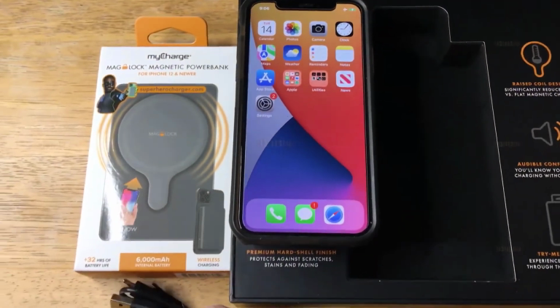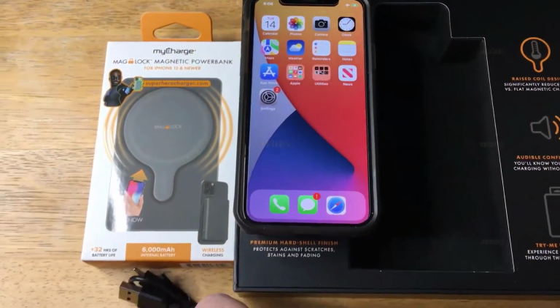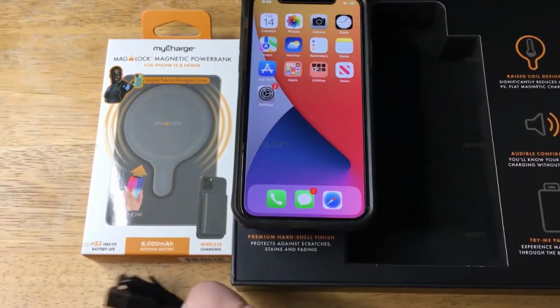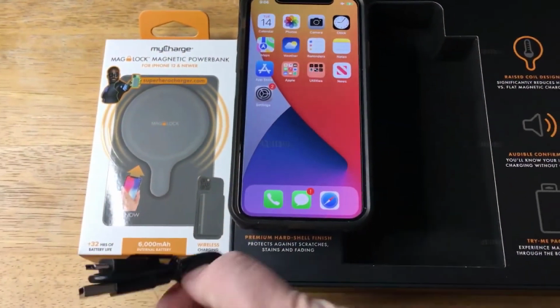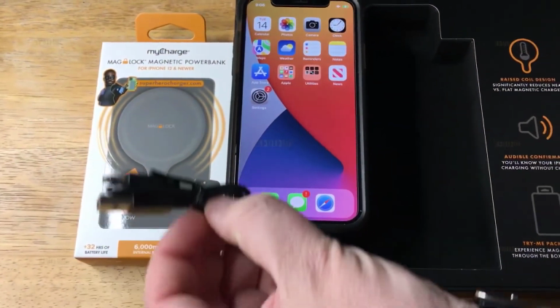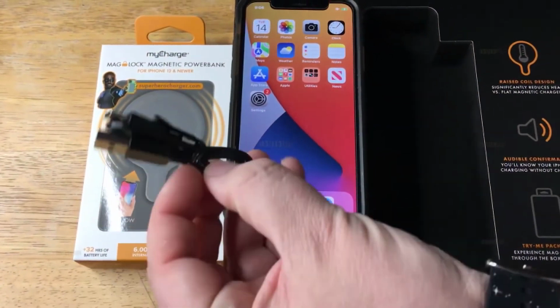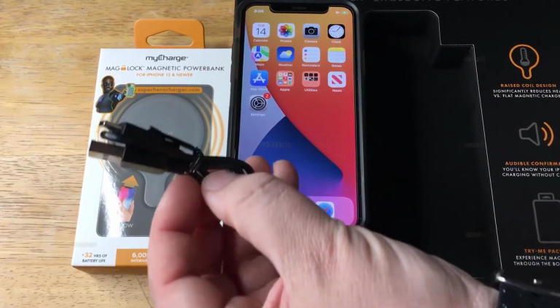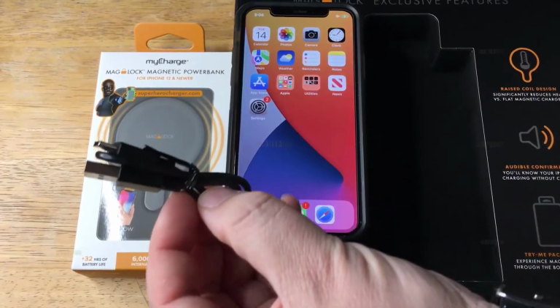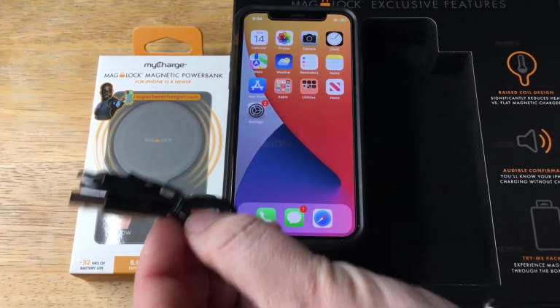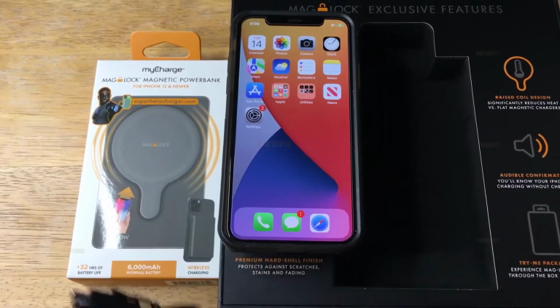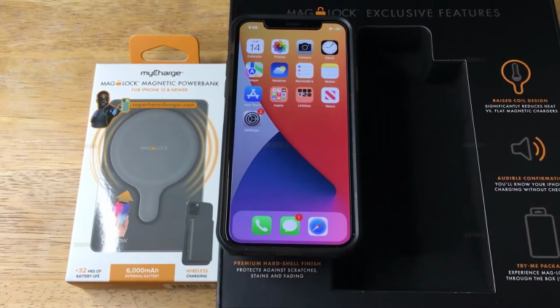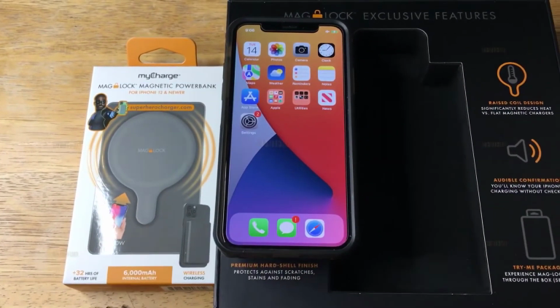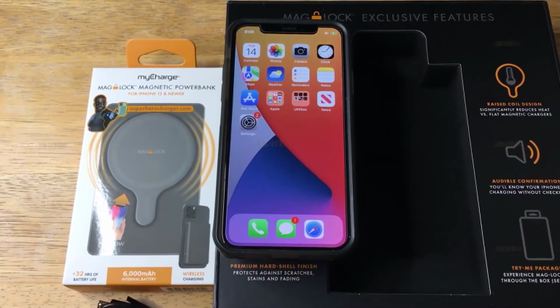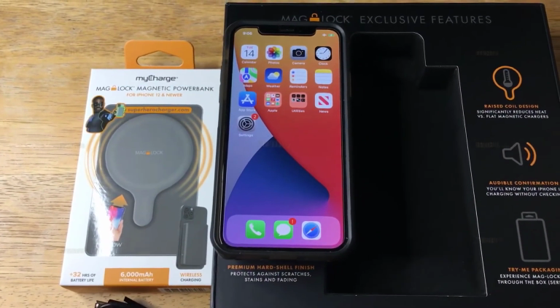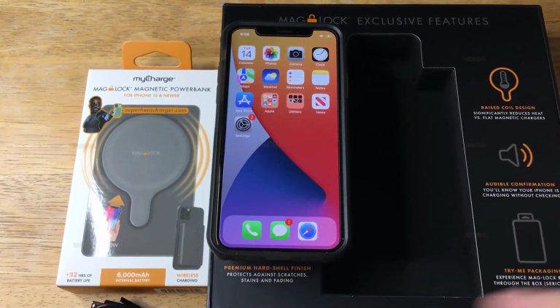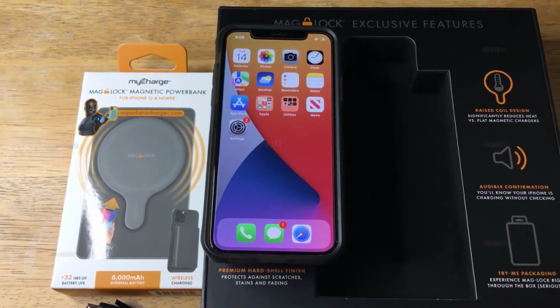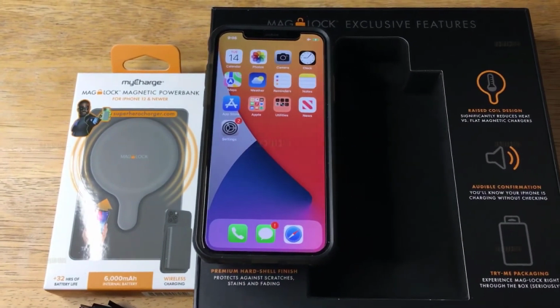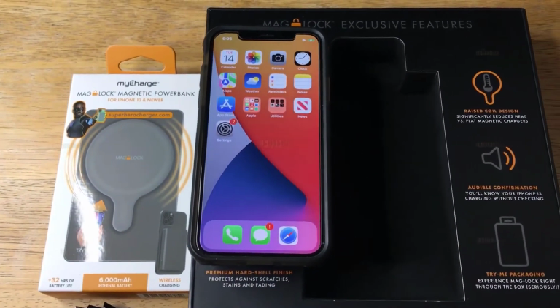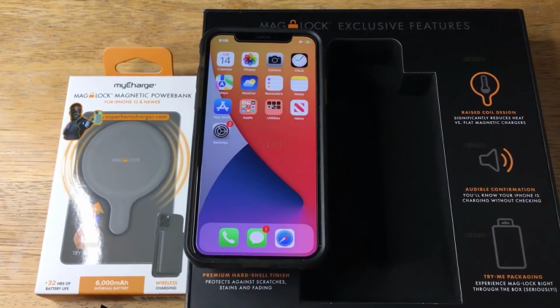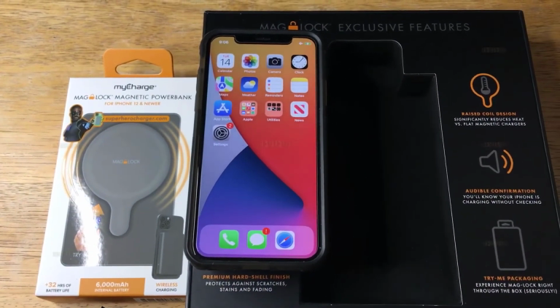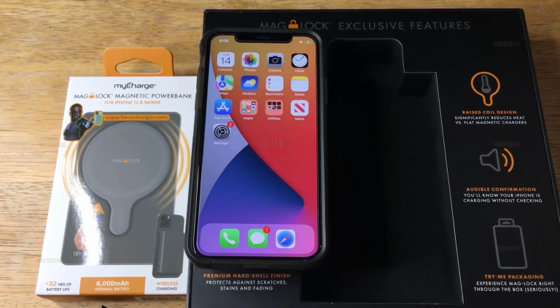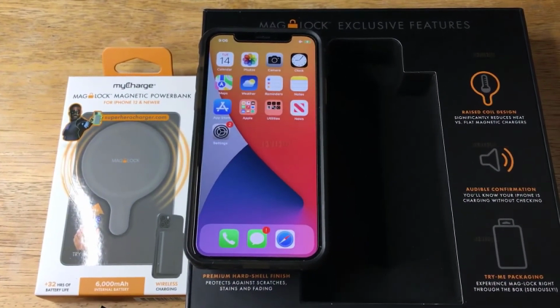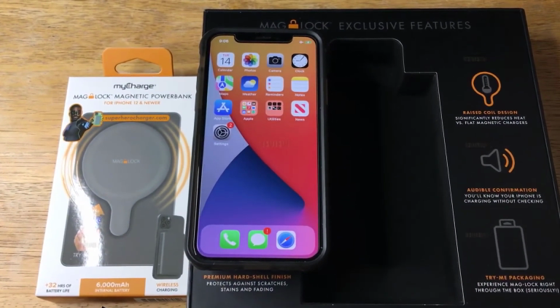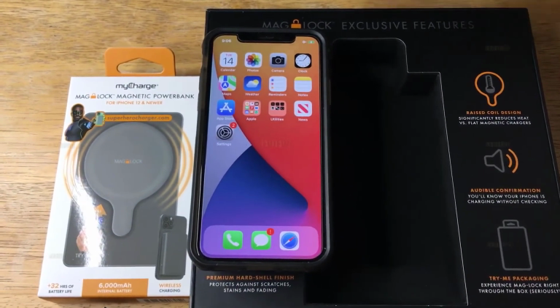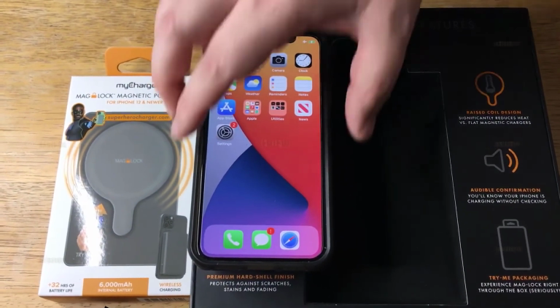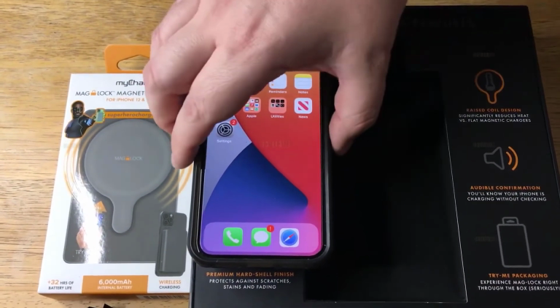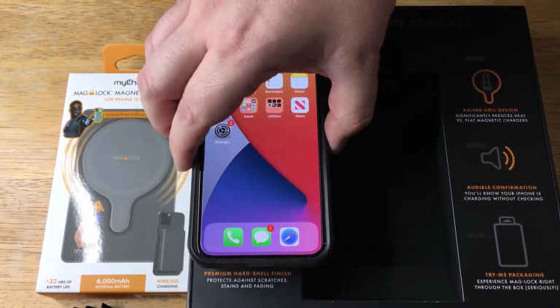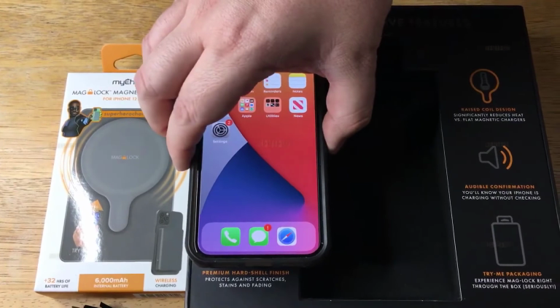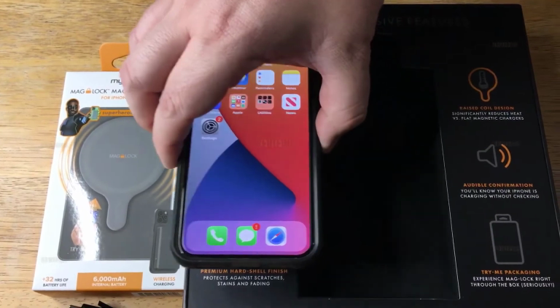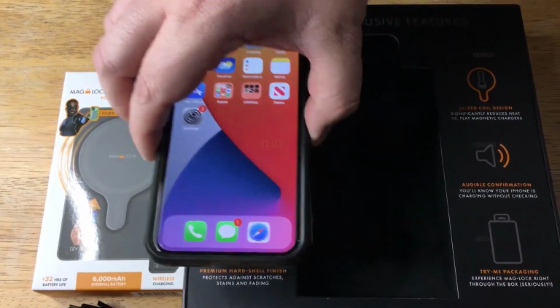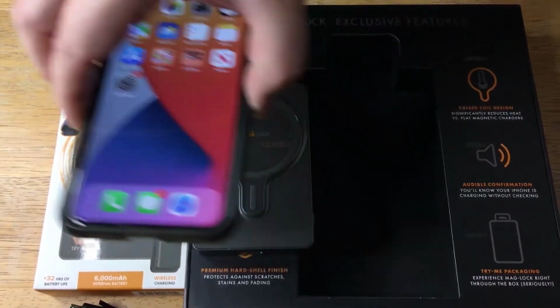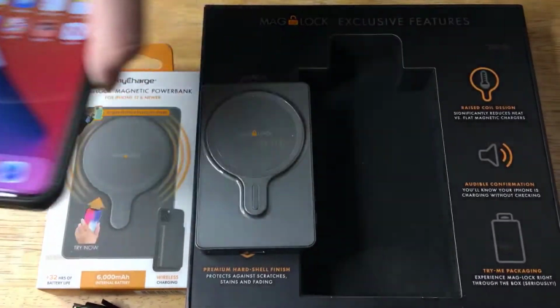The MagLock is charged via USB-C connection and functions as a wireless charging pad if you place your phone on the pack while it's plugged in.